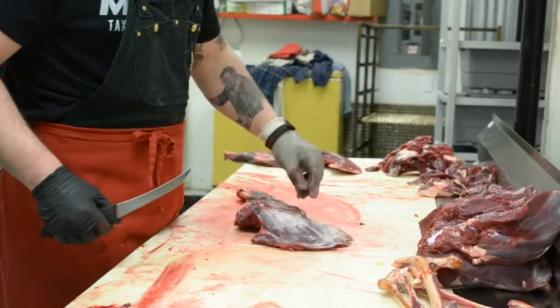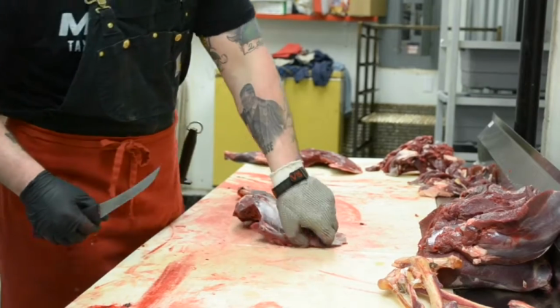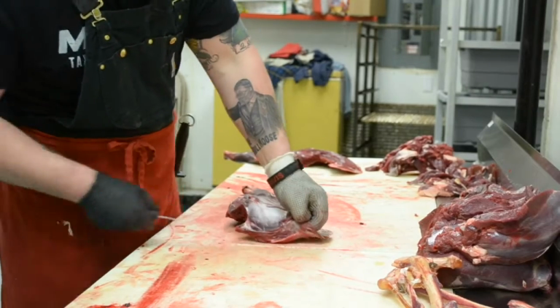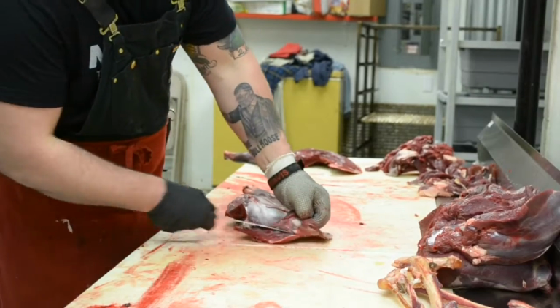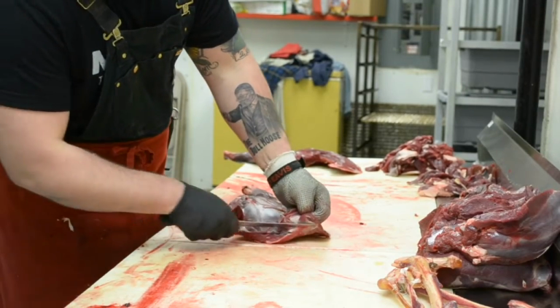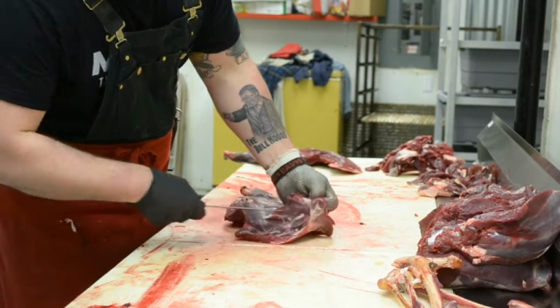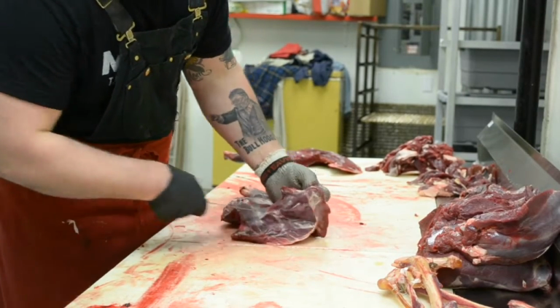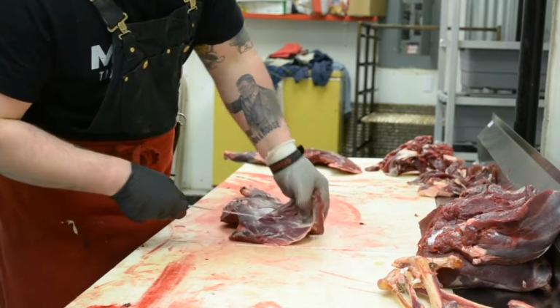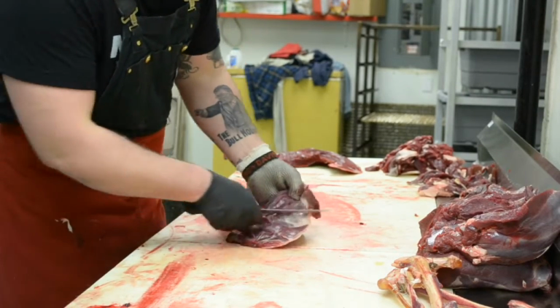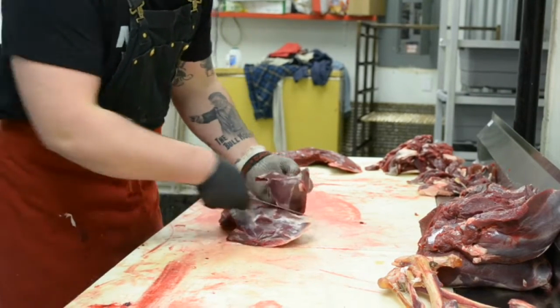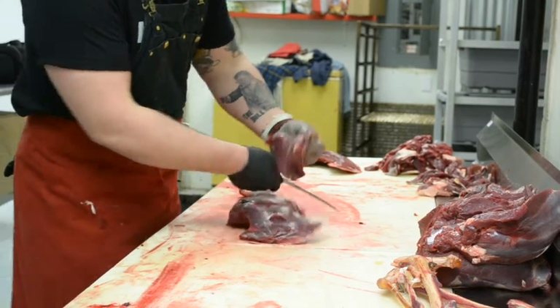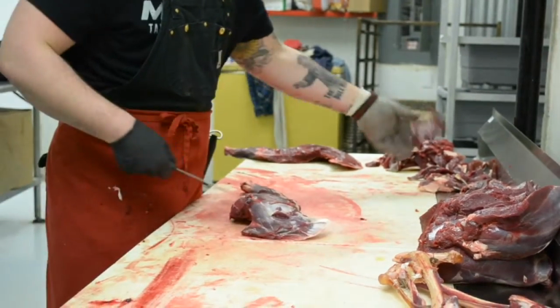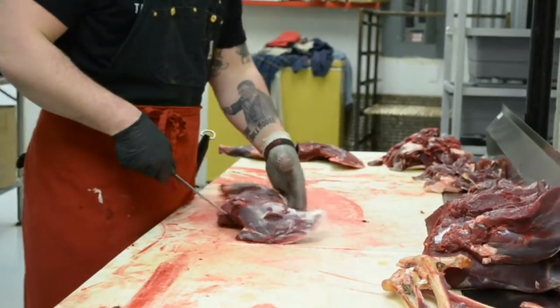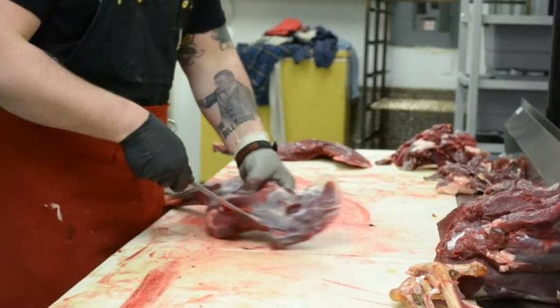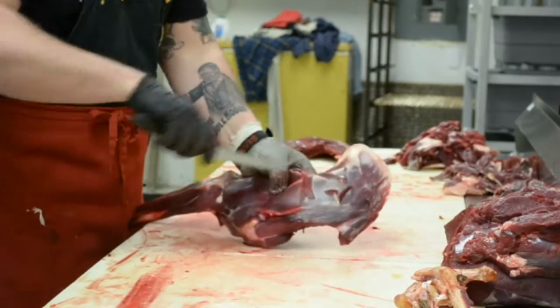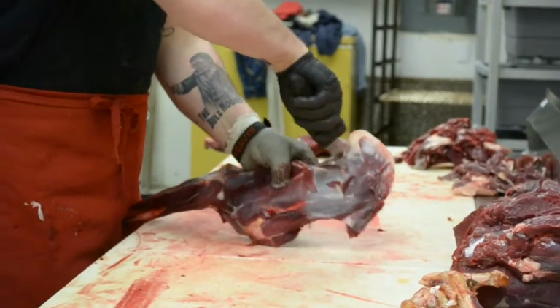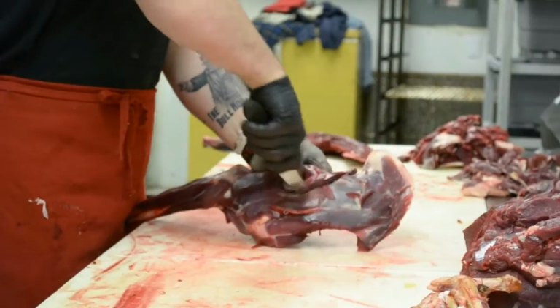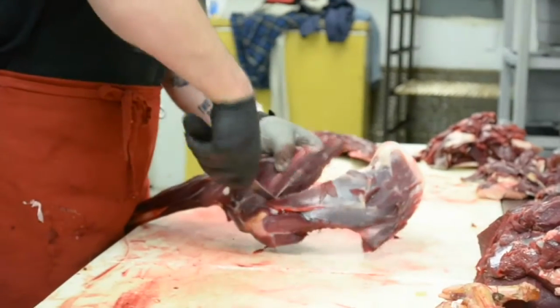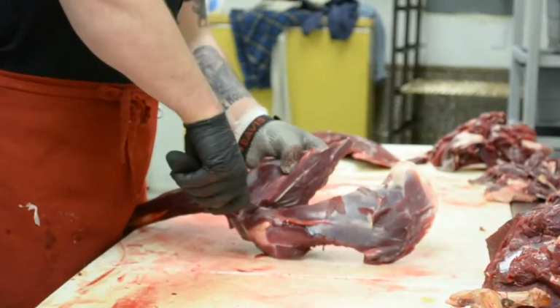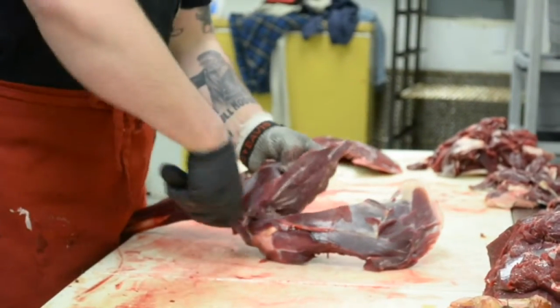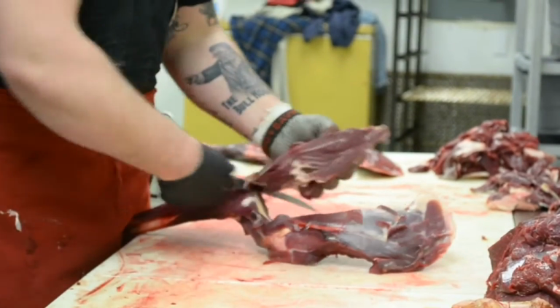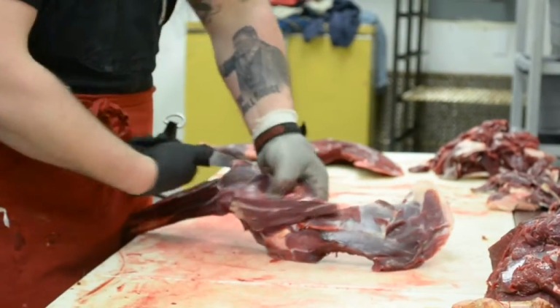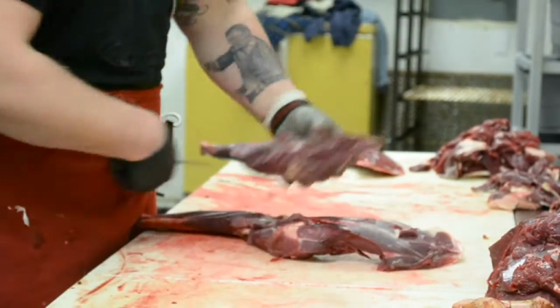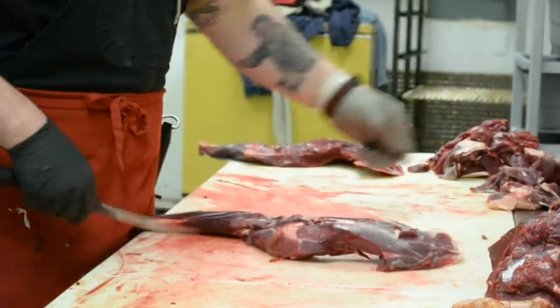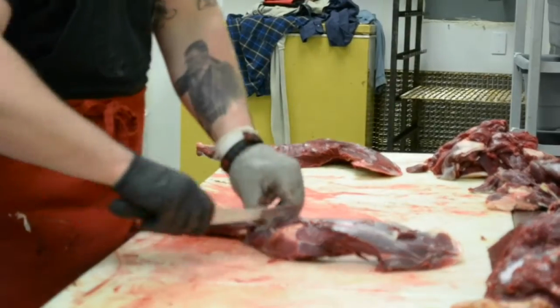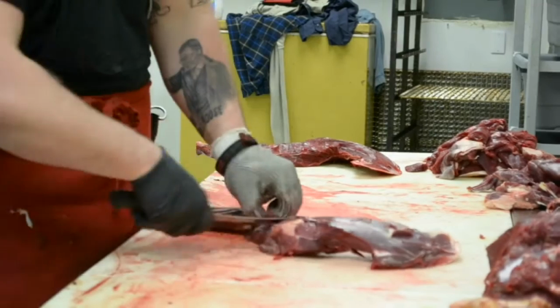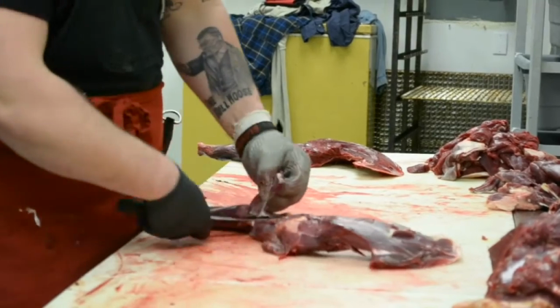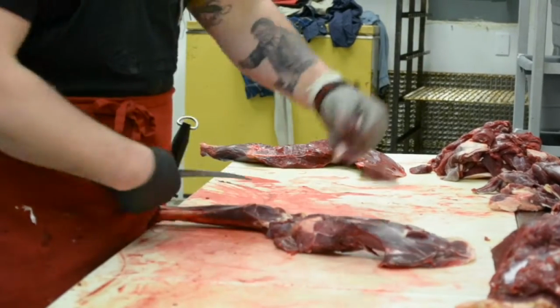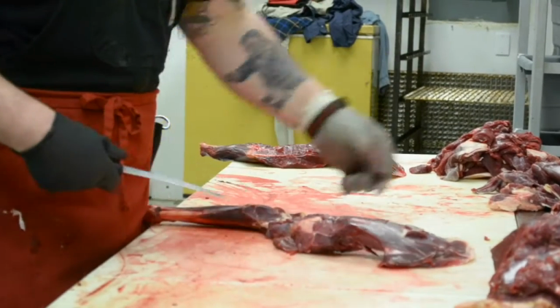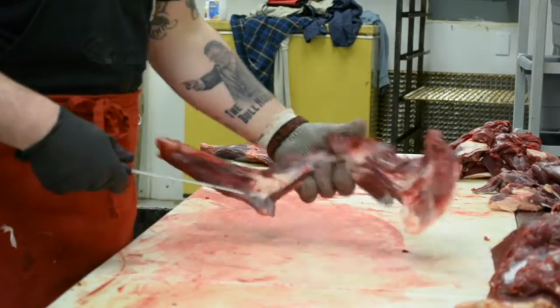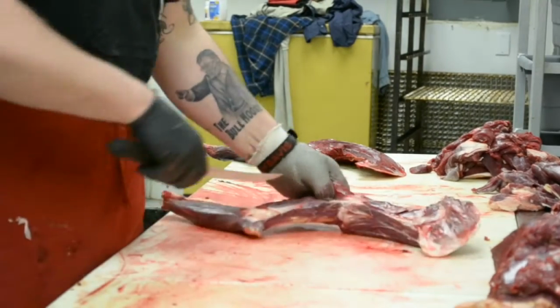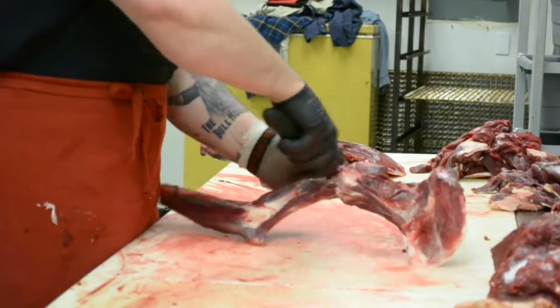Now we're going to the shoulders. There's a little flap of meat there that I like to get out of the way so I can see what I'm doing — especially if it's a bloodshot shoulder, it helps. Then I'm going to follow the bone down, go over the joint, and it's gone.